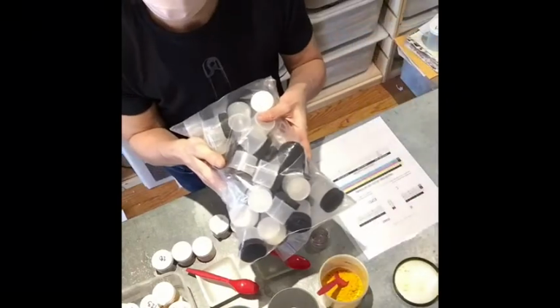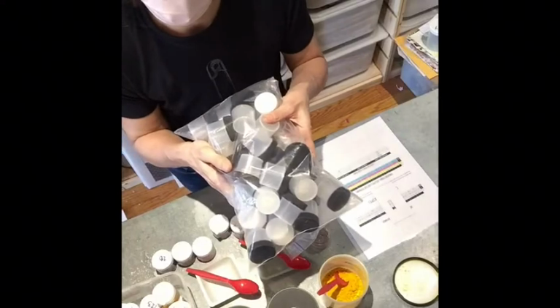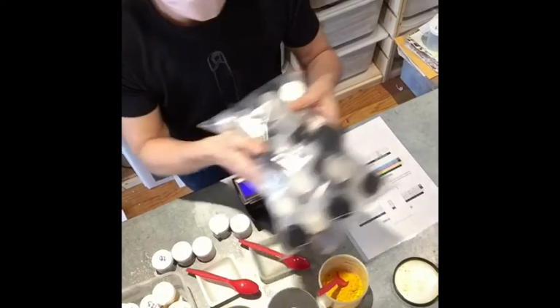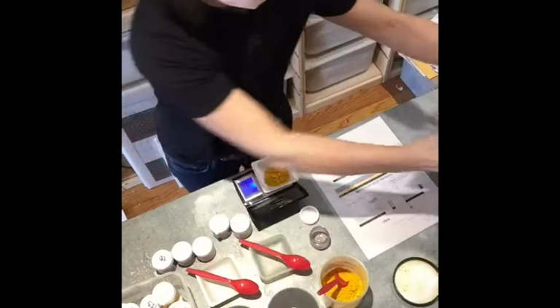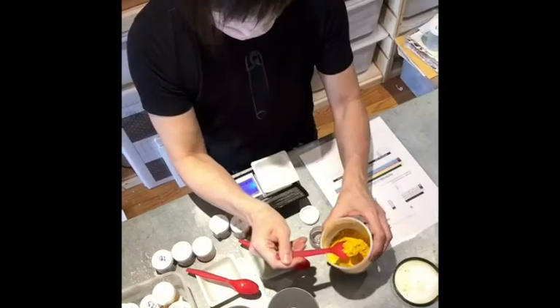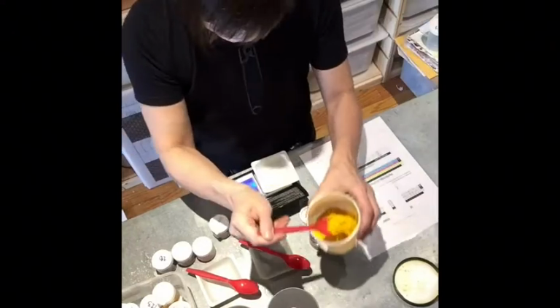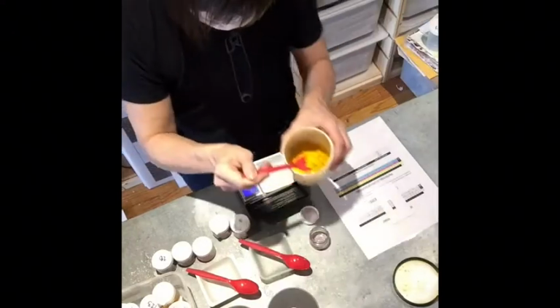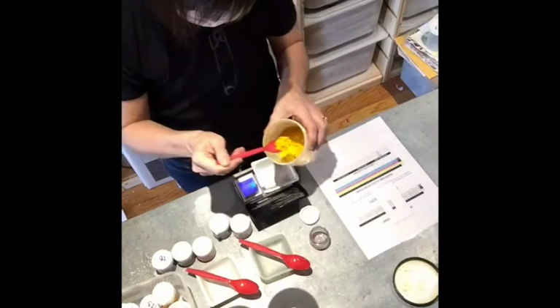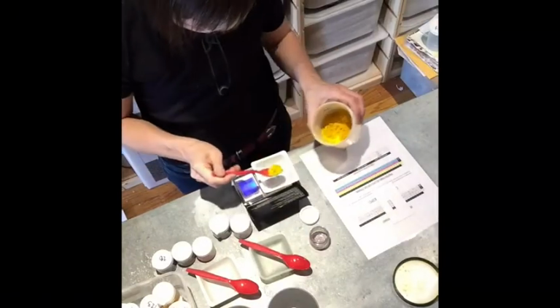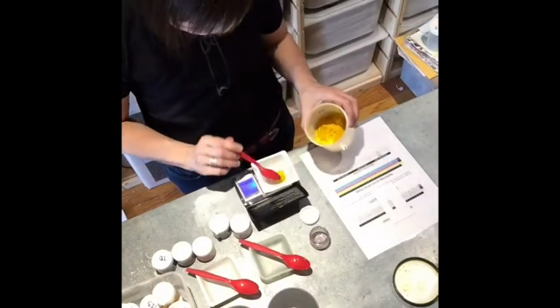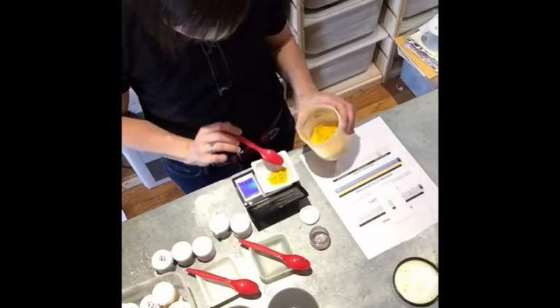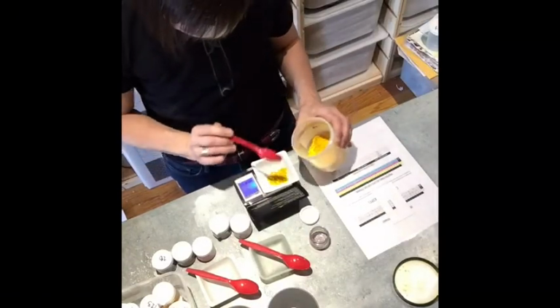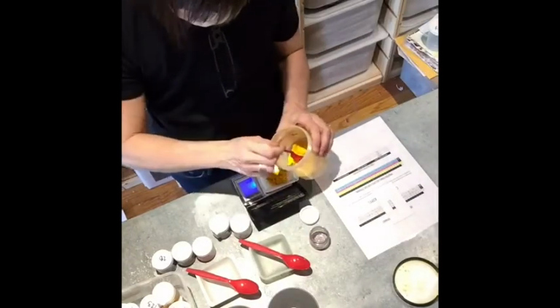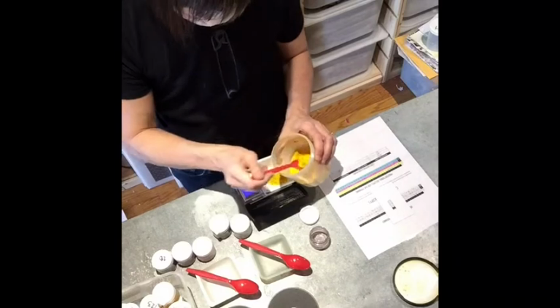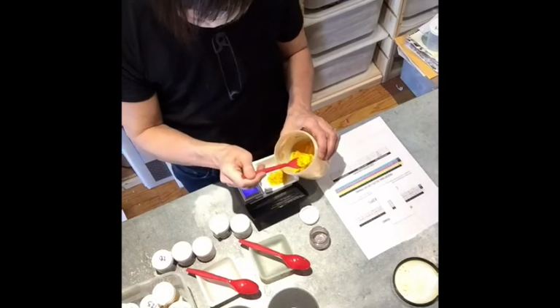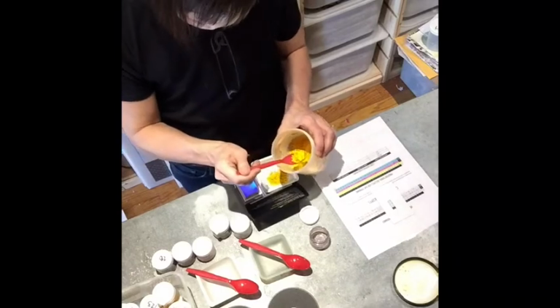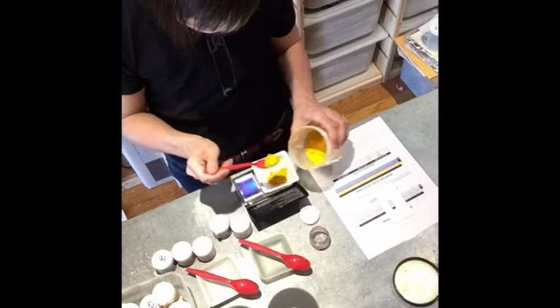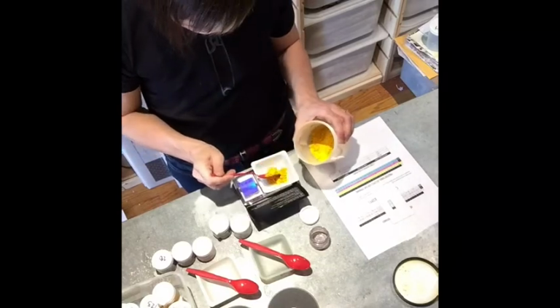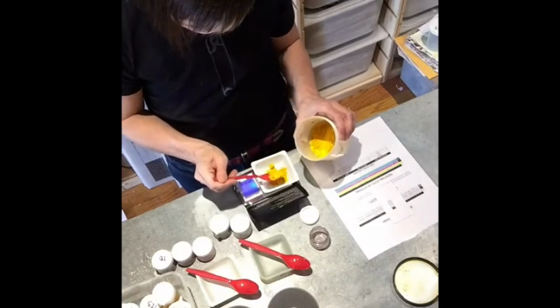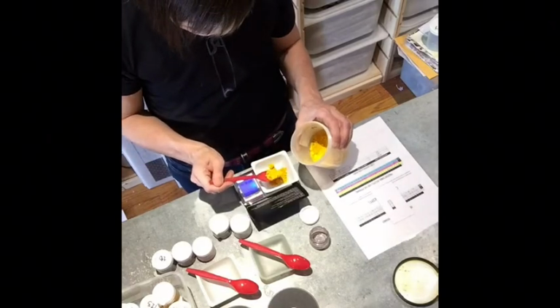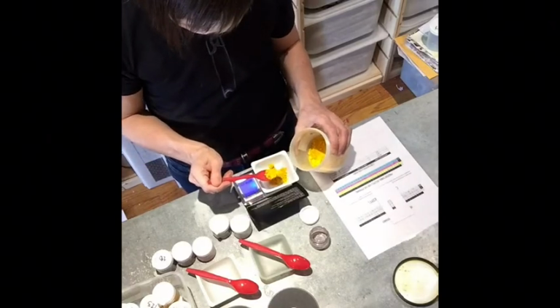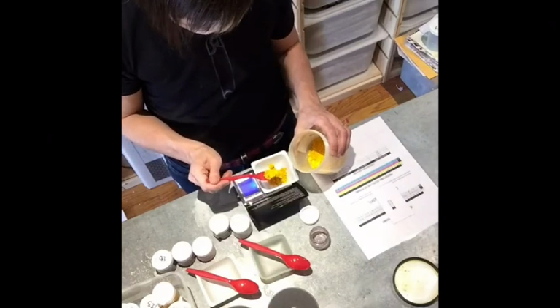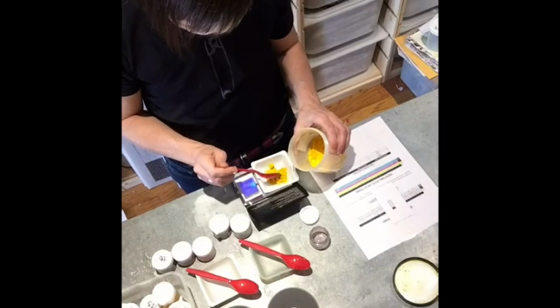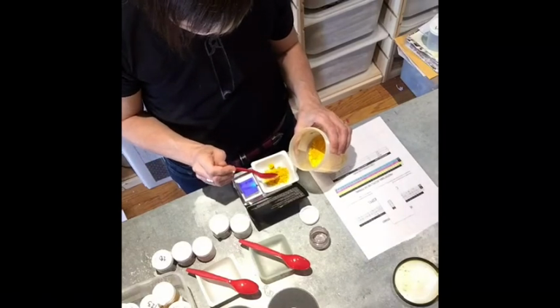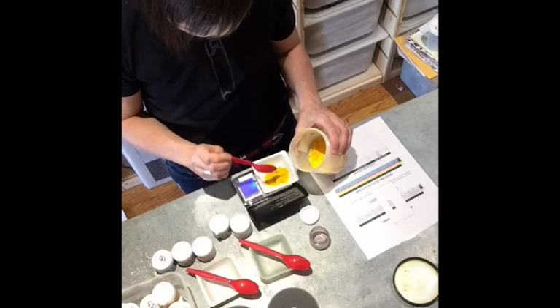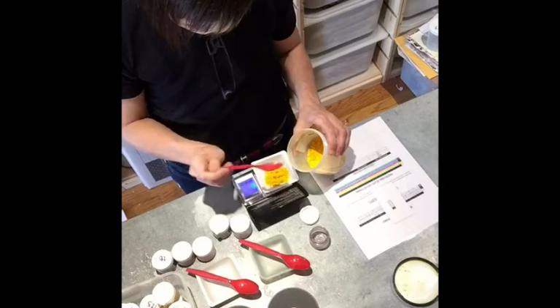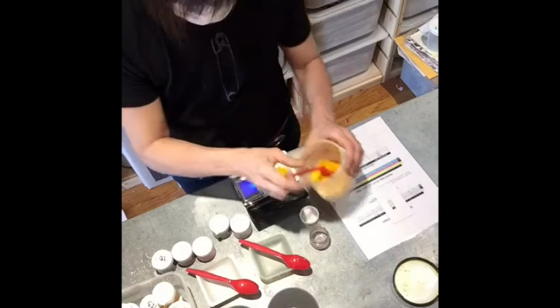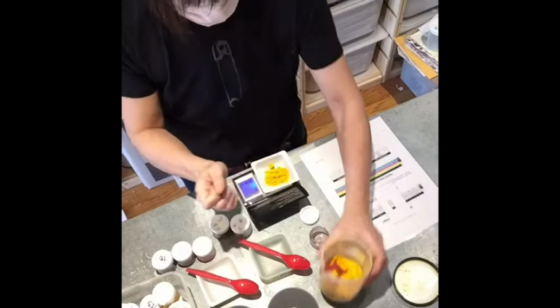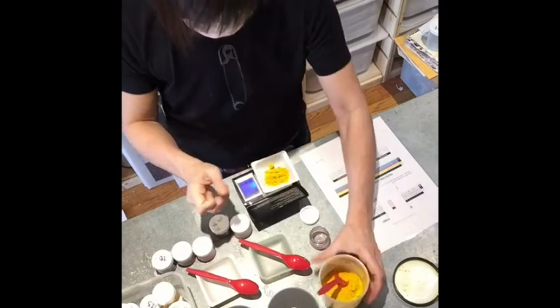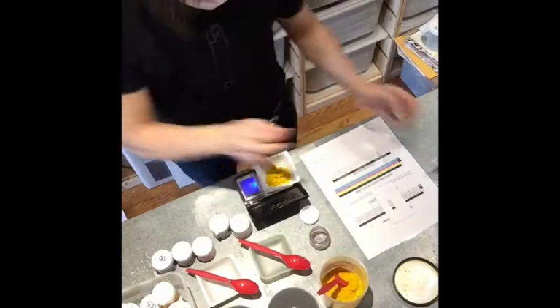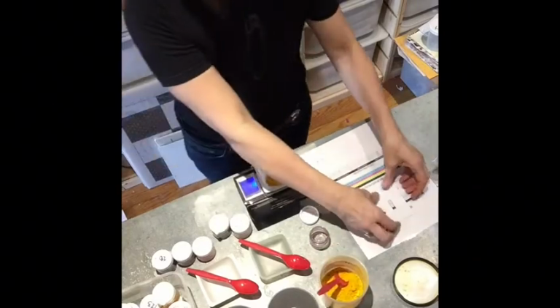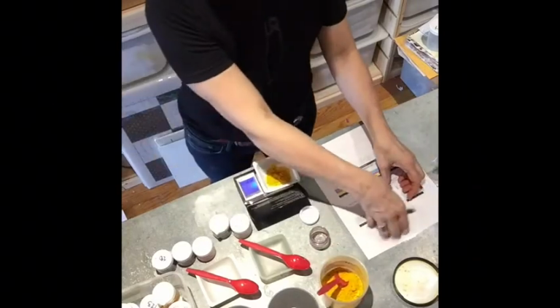You see here that I have one one-ounce jar per 28 colors in the triangle. I have labeled them 1 through 28.